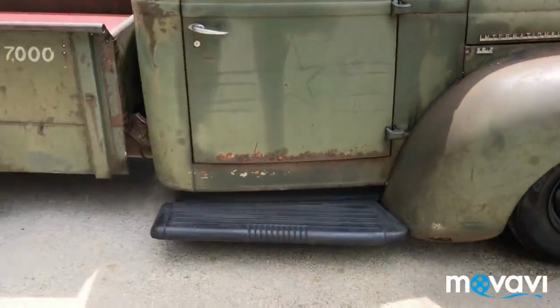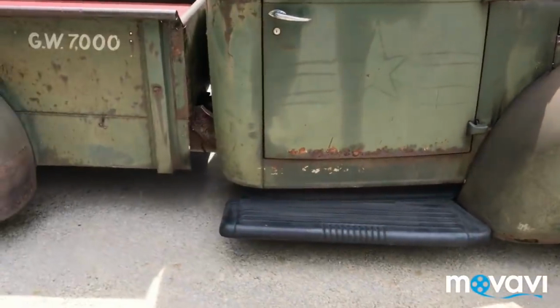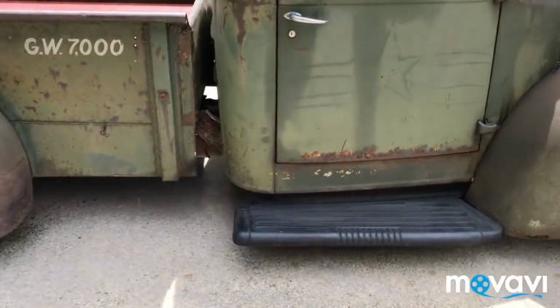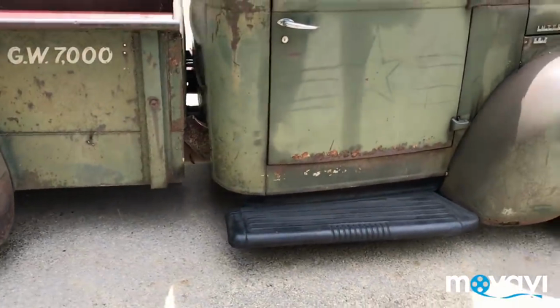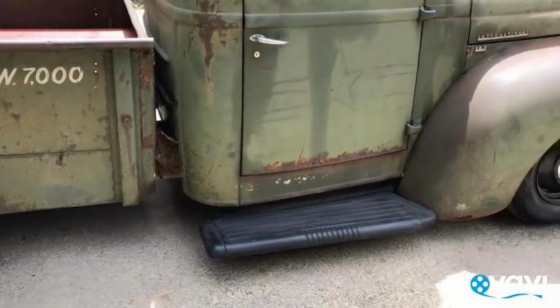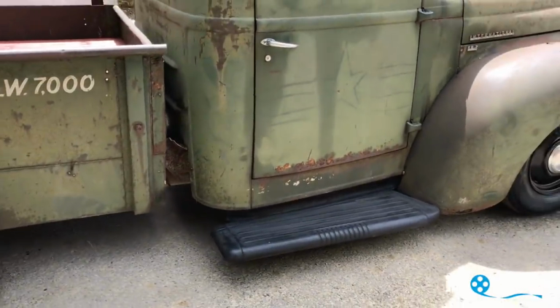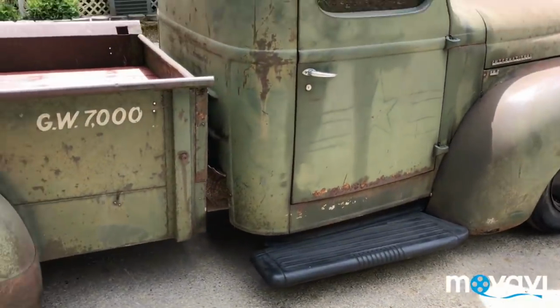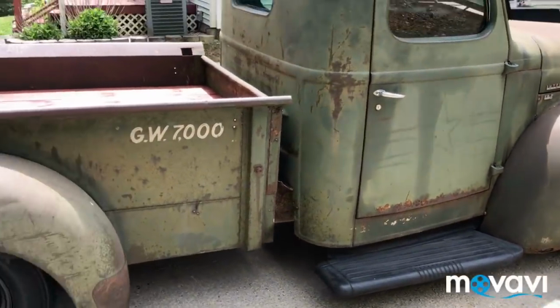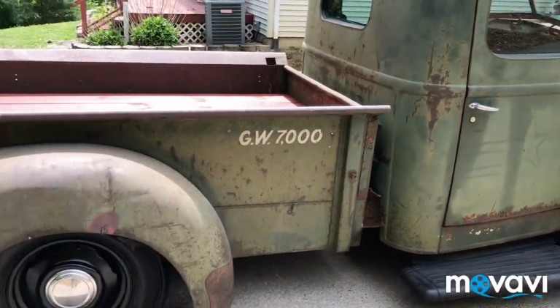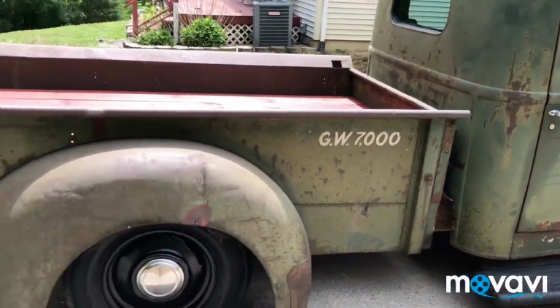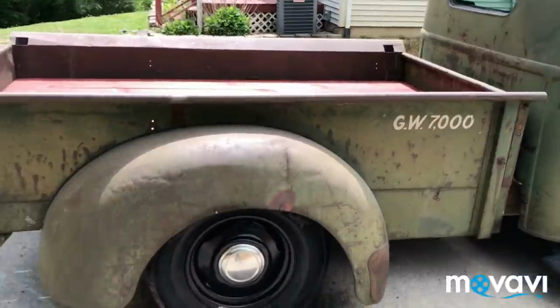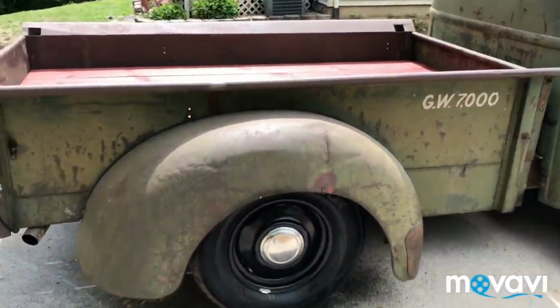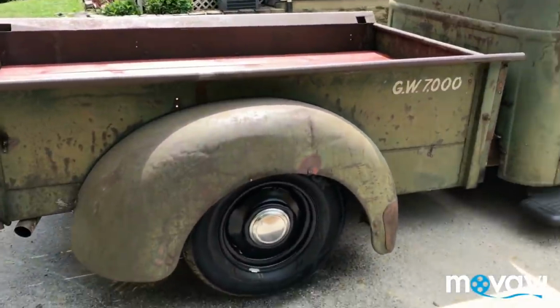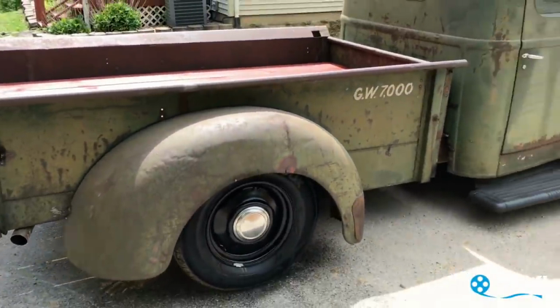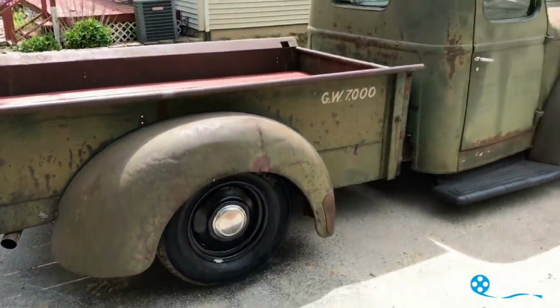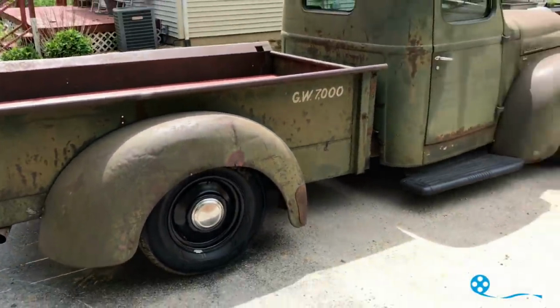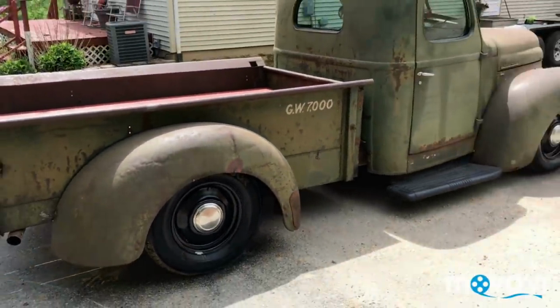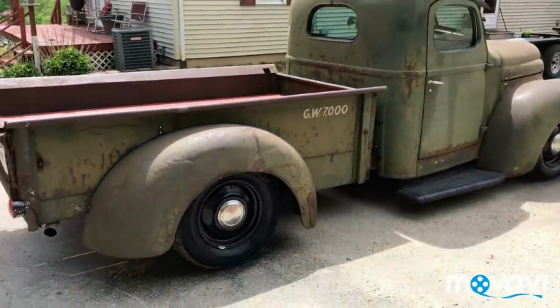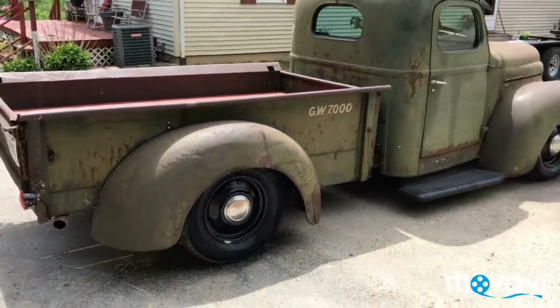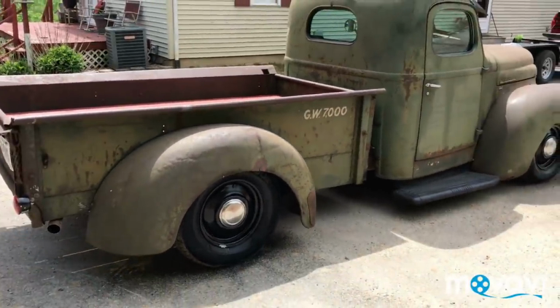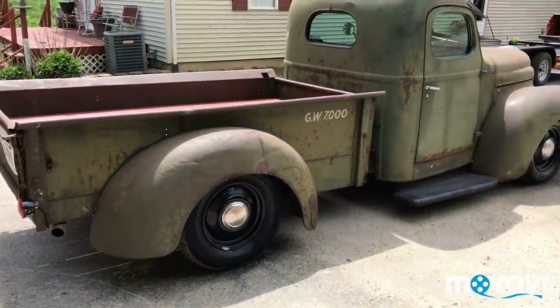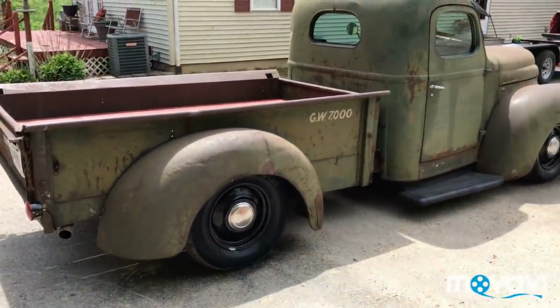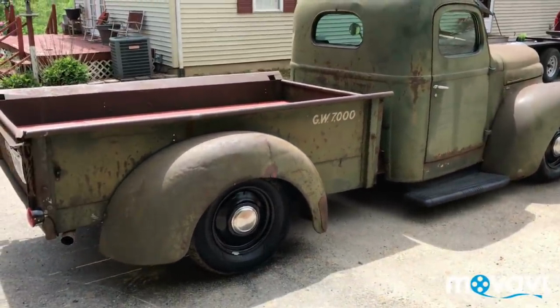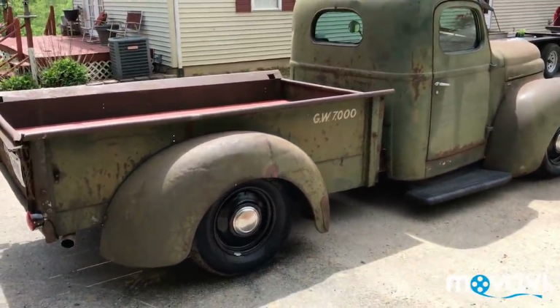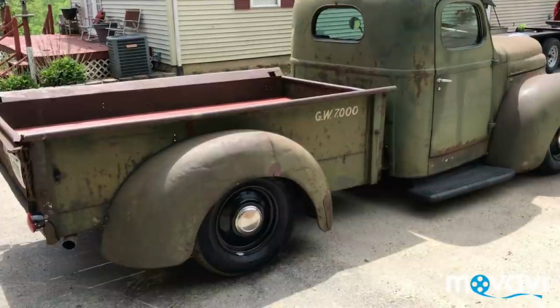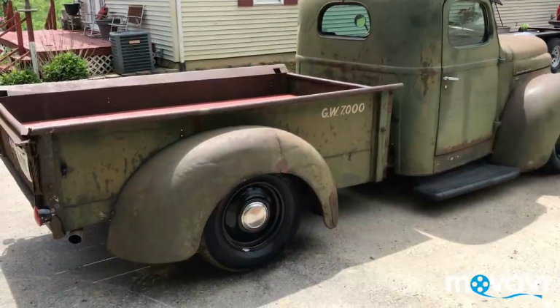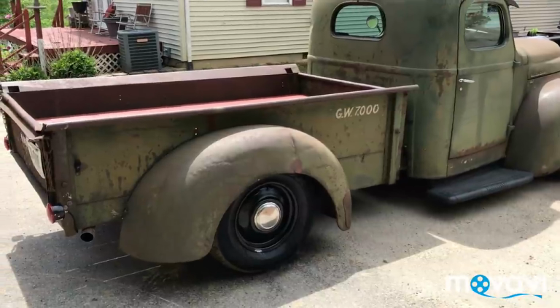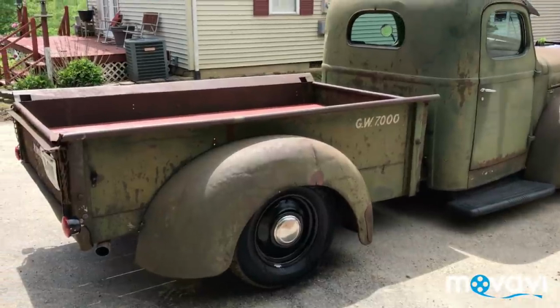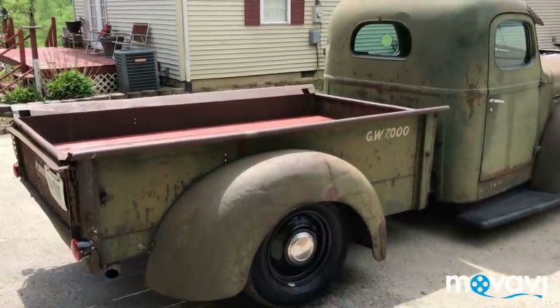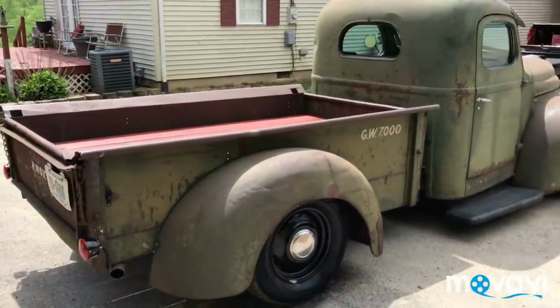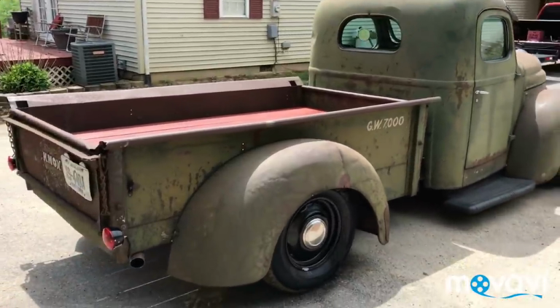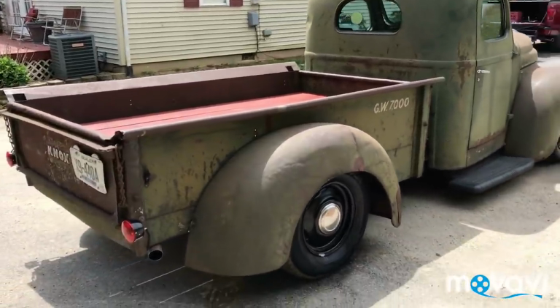It's a 3.9 V6. I don't know if this truck was used military or what, but it does have the GW marking — that's gross weight, 7,000 pounds.